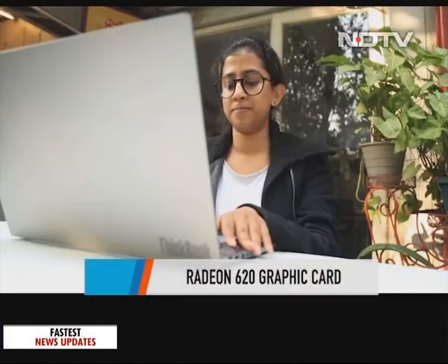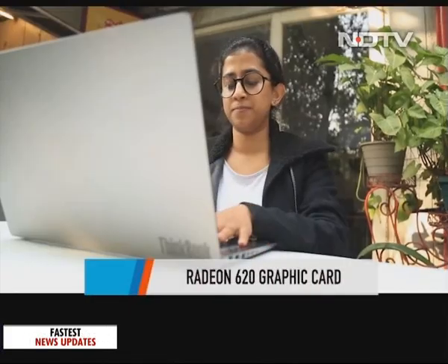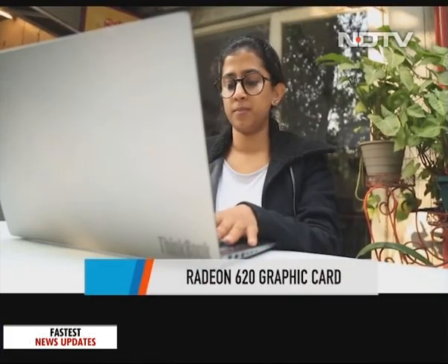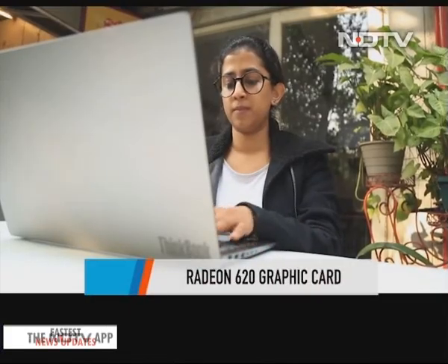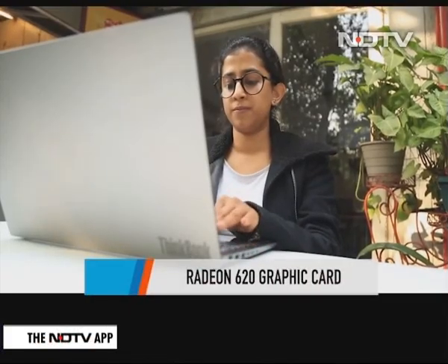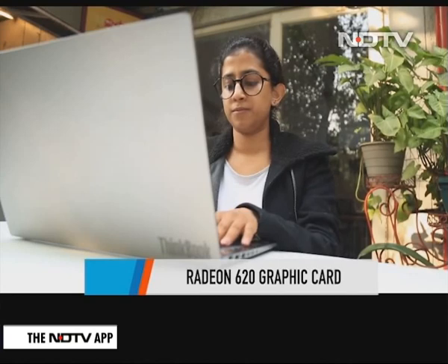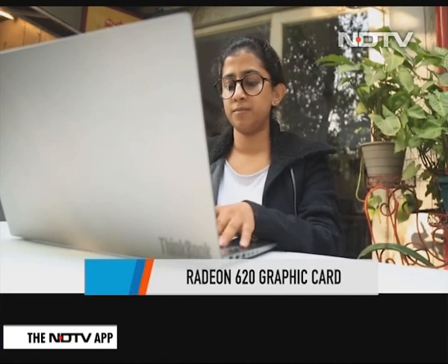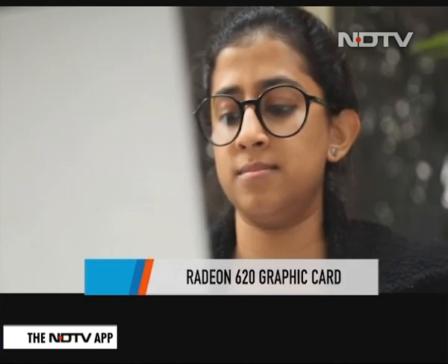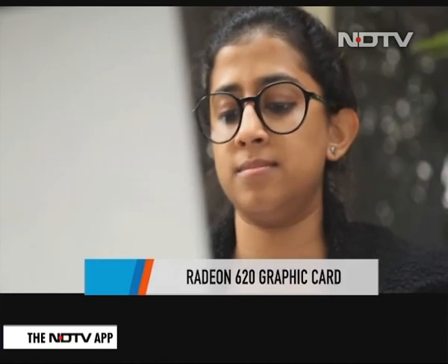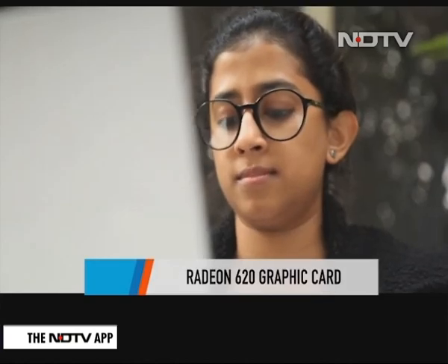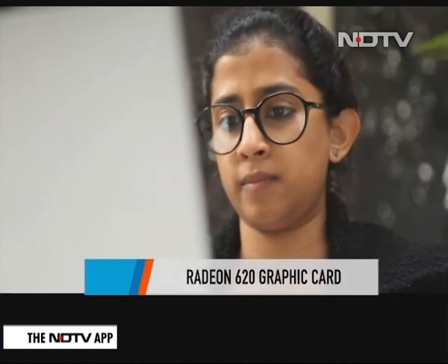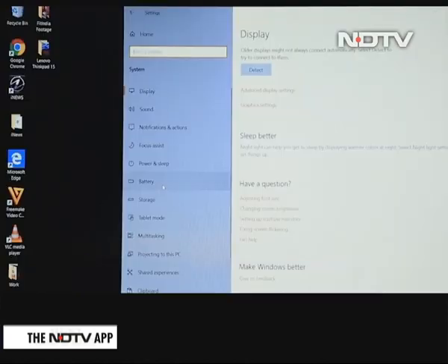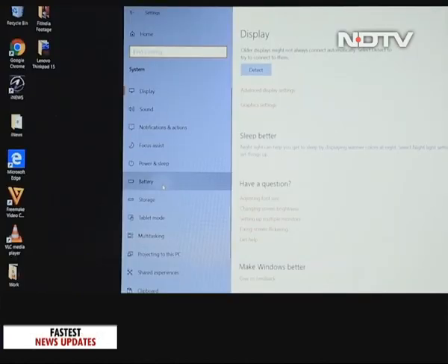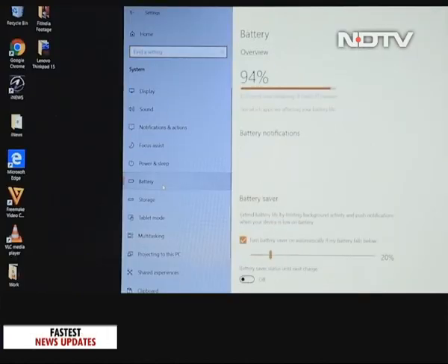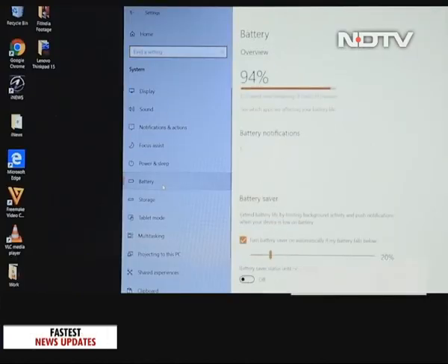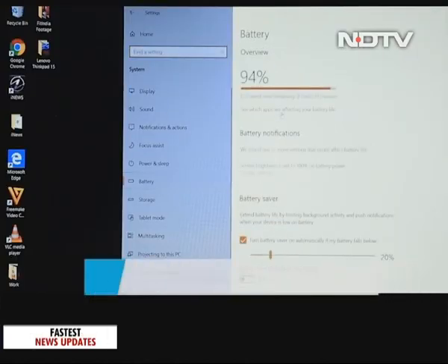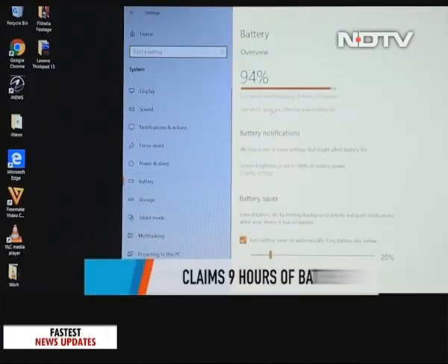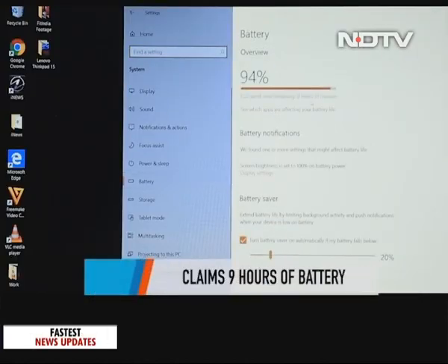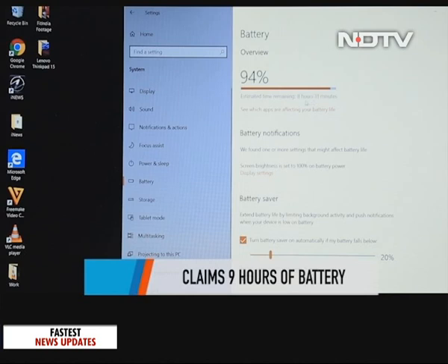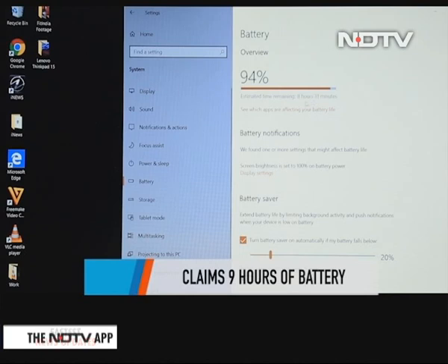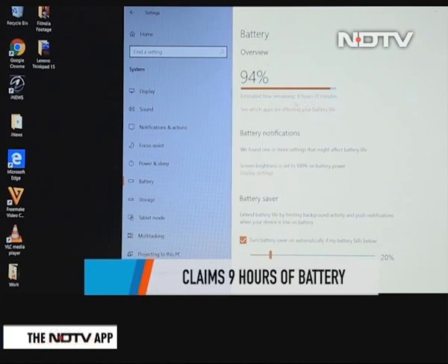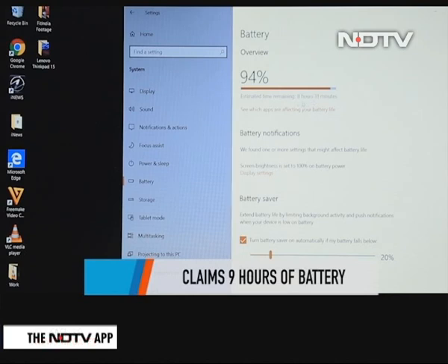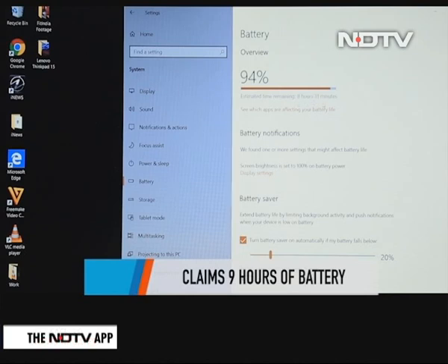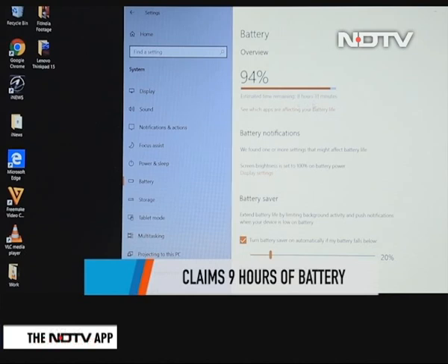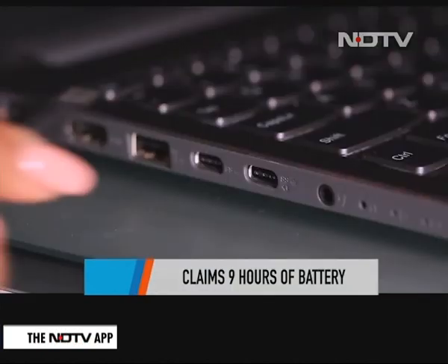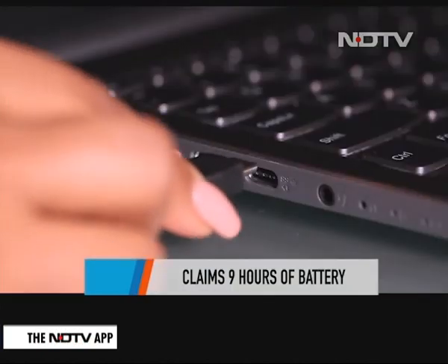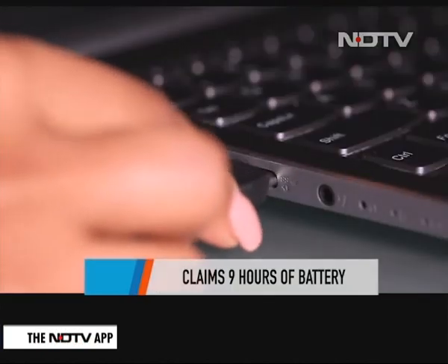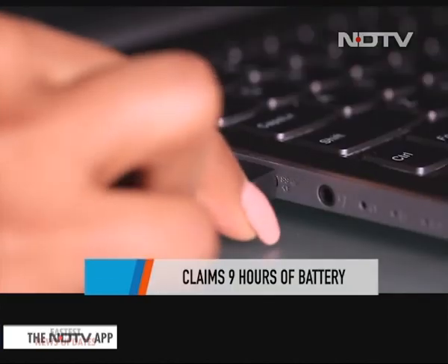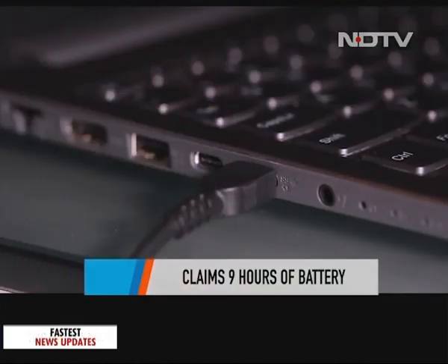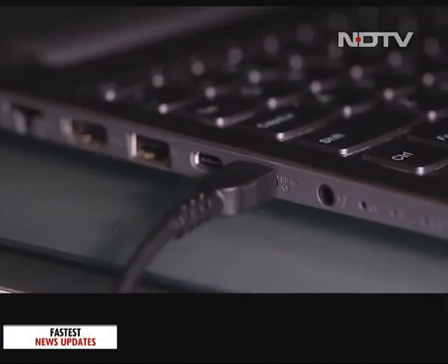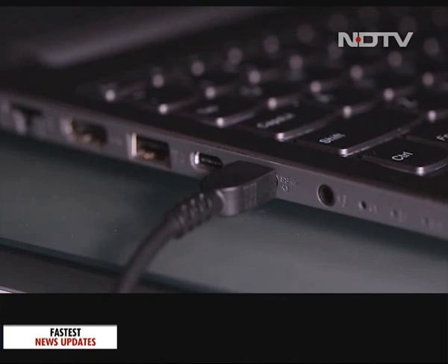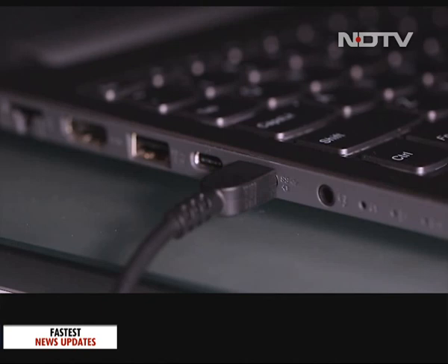The laptop will run around nine hours on a single charge. We tested this claim and found it to run around seven and a half to eight hours of continuous and heavy use with Wi-Fi switched on. There is rapid charging on this laptop which is truly useful.